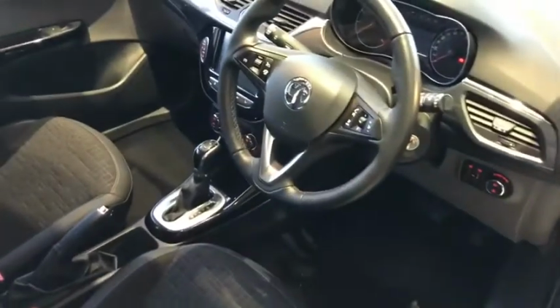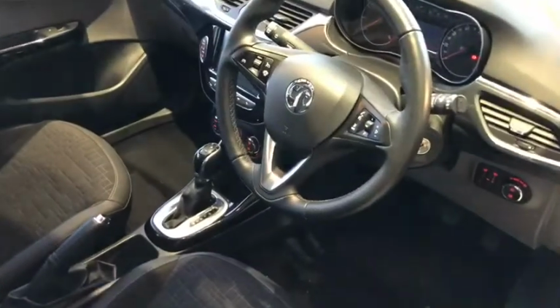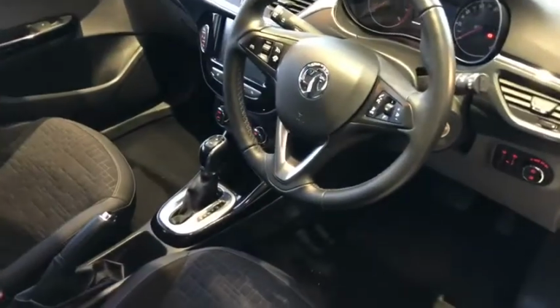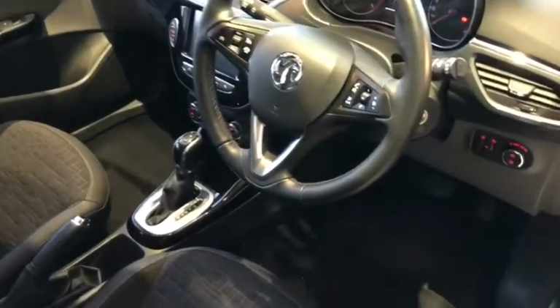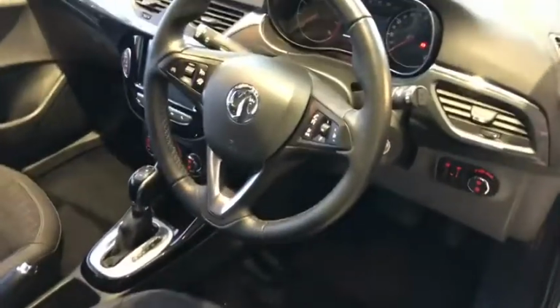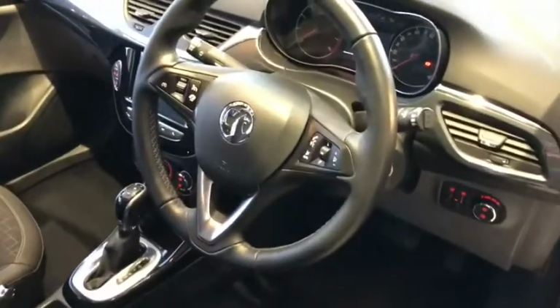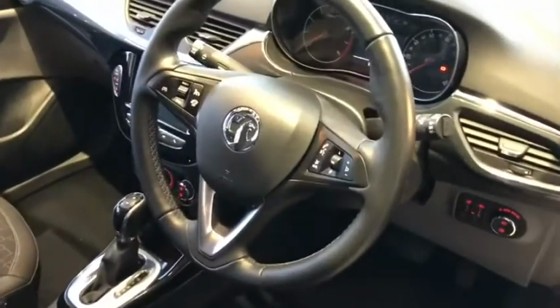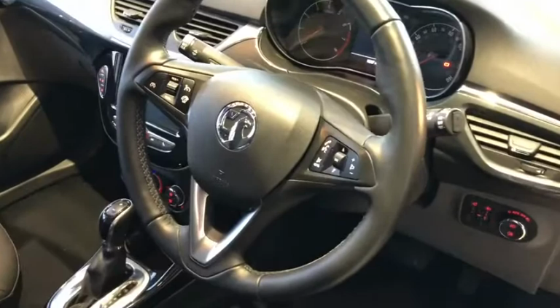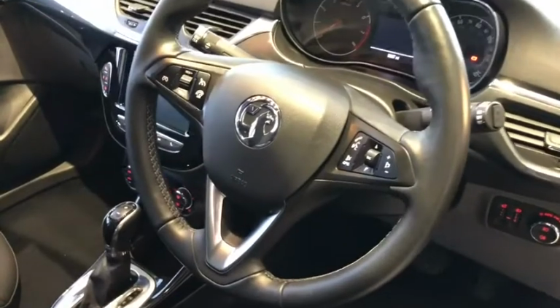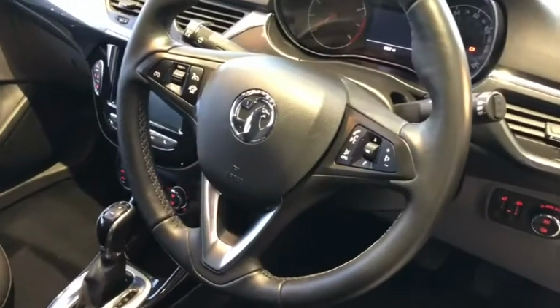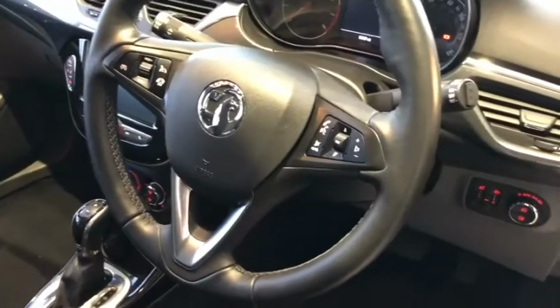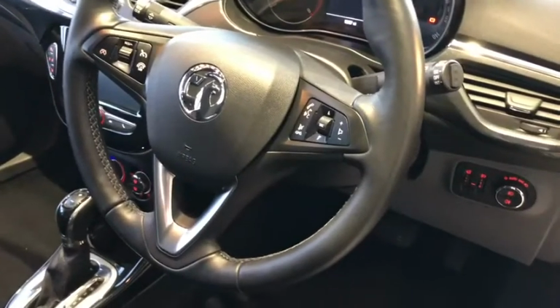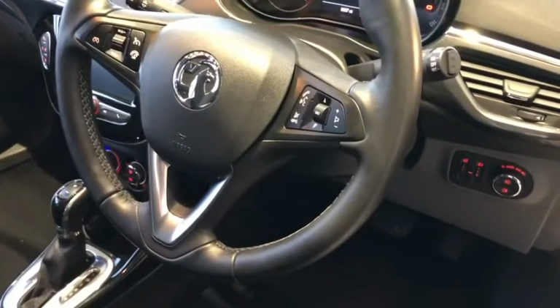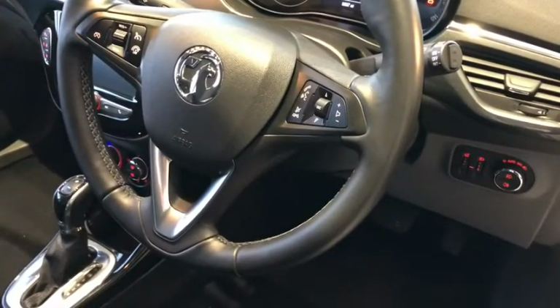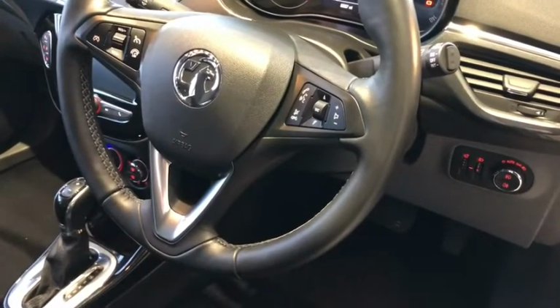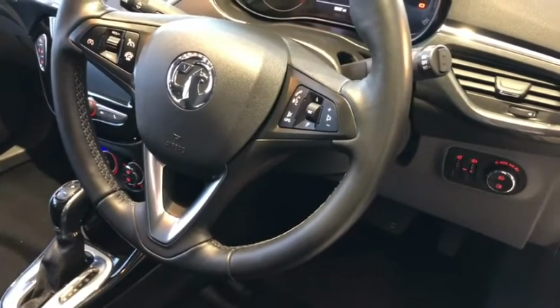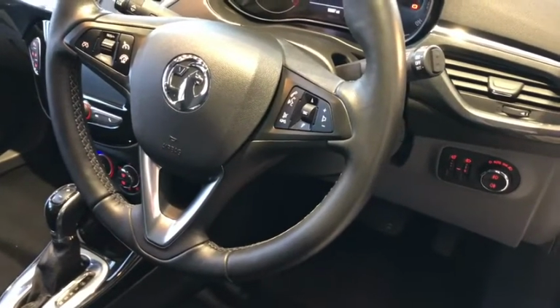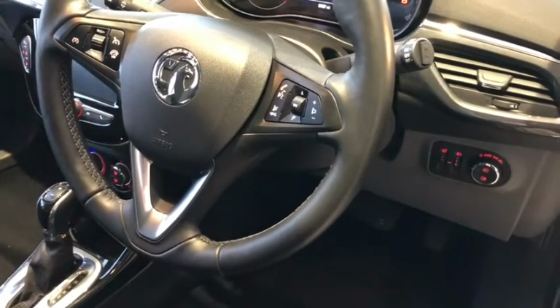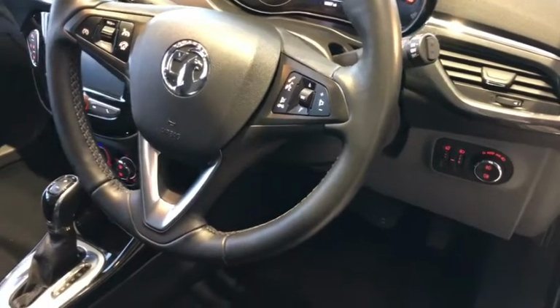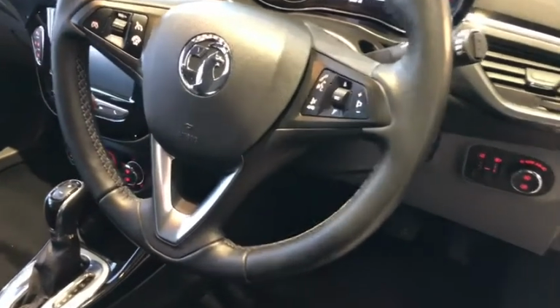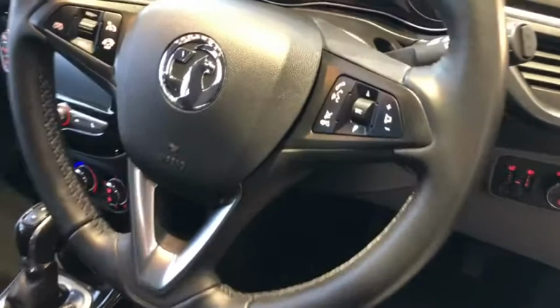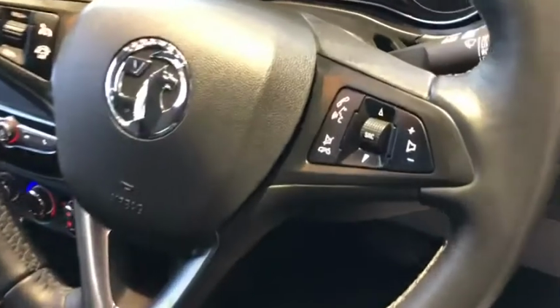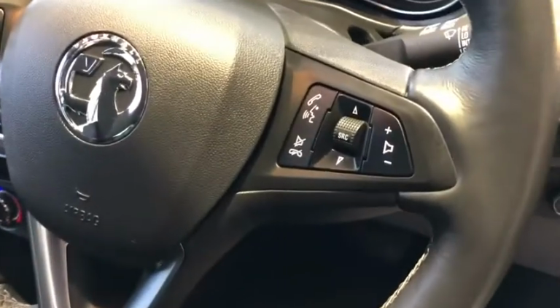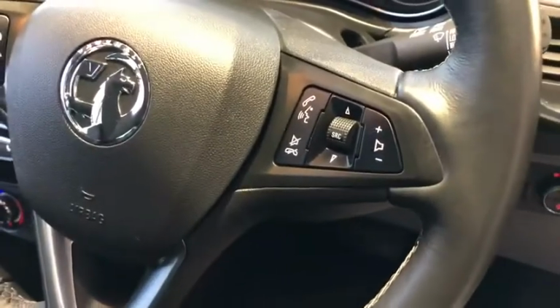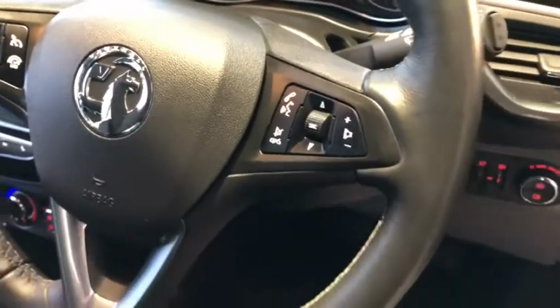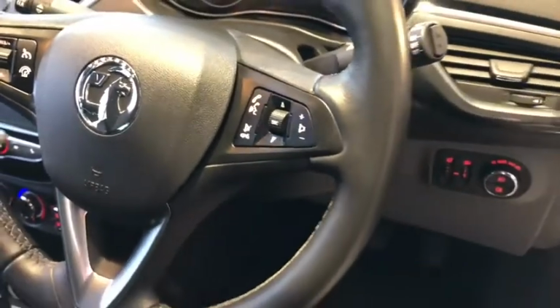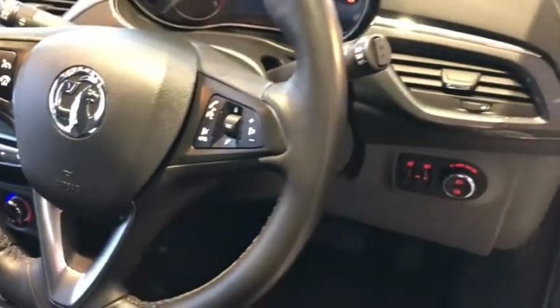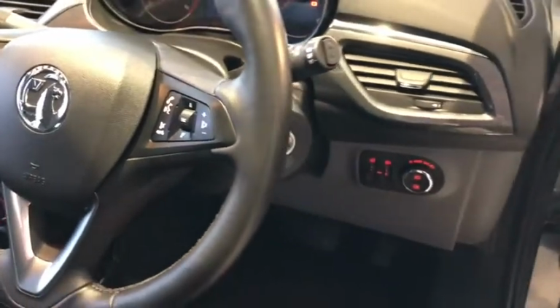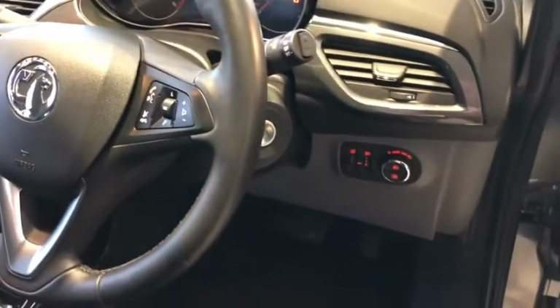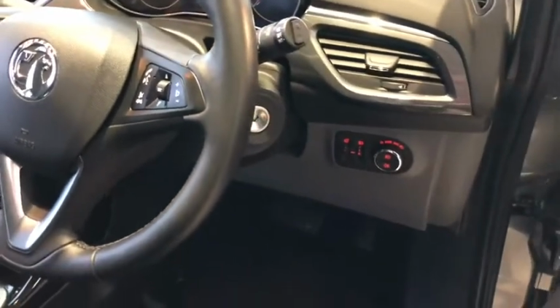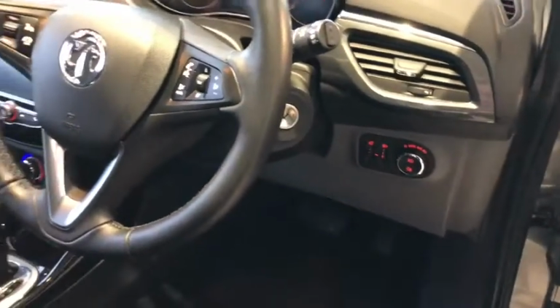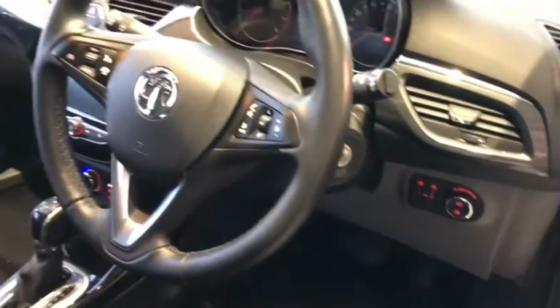In the front, we've got cruise control on the steering wheel along with steering wheel-mounted audio controls and phone controls. You've got automatic headlights and rain sensor wipers.